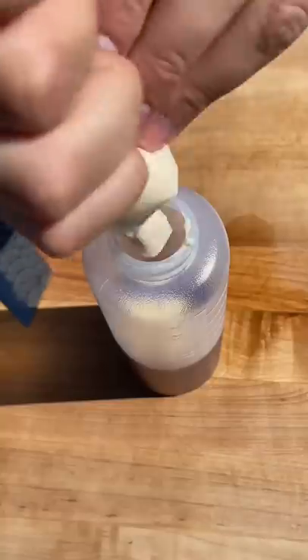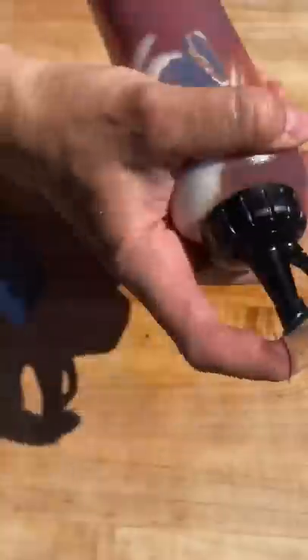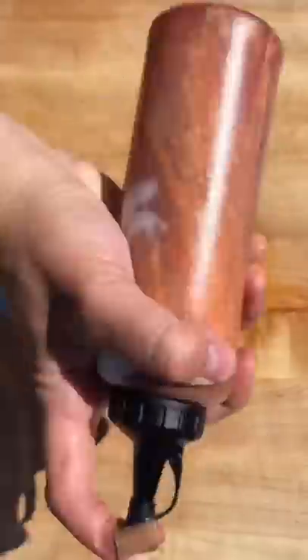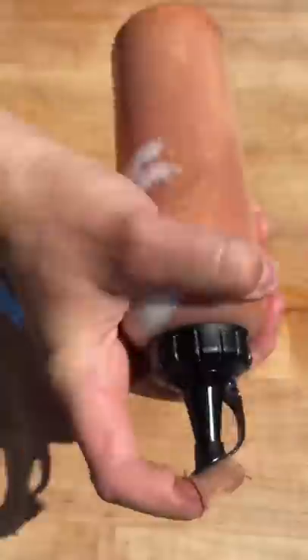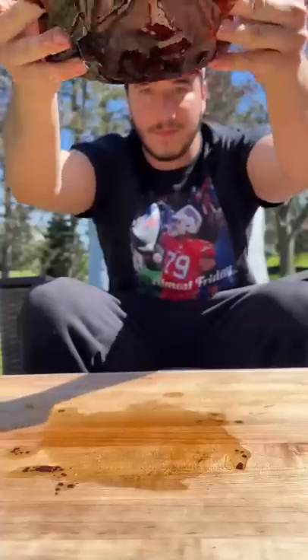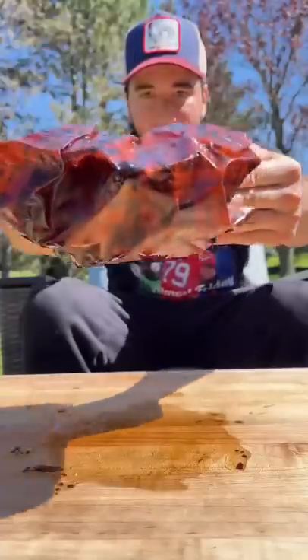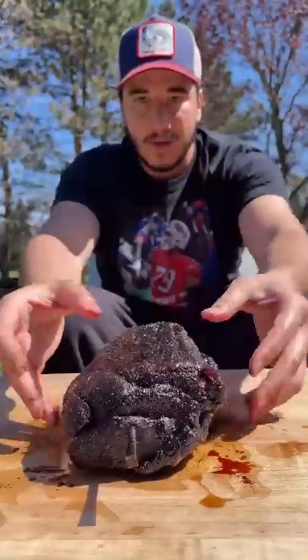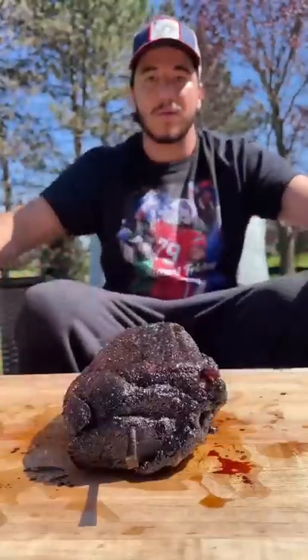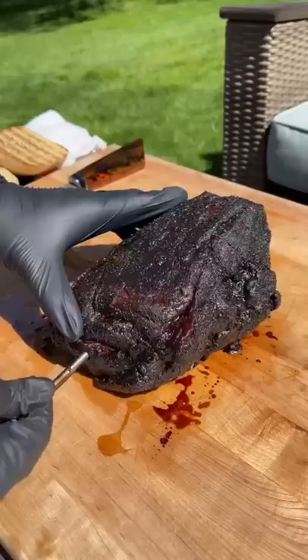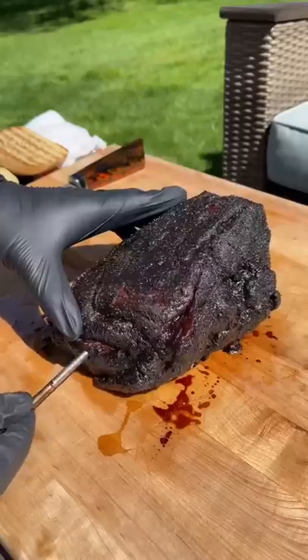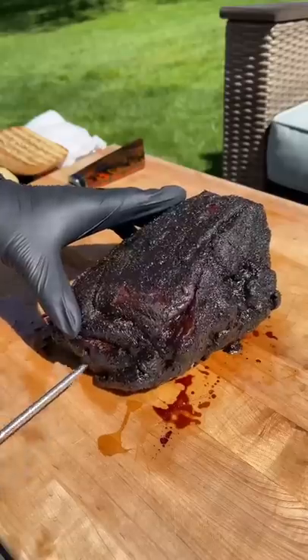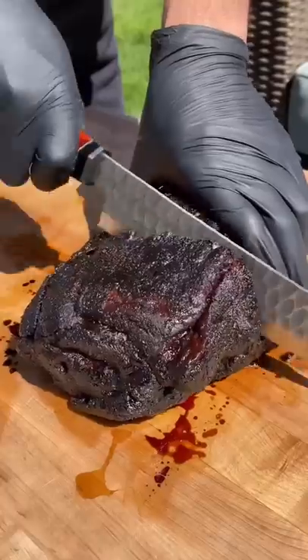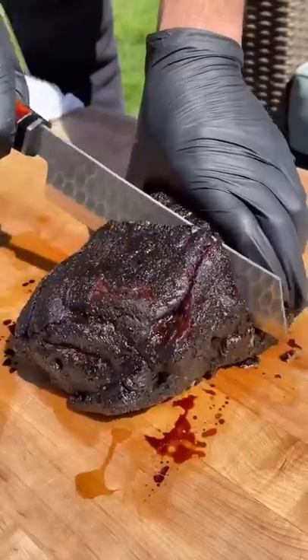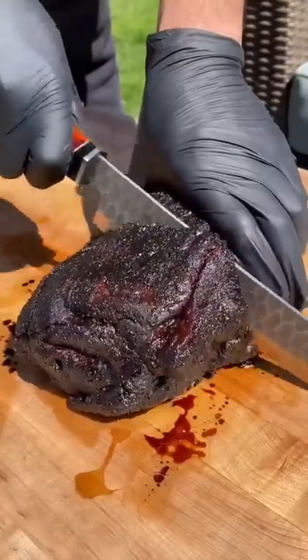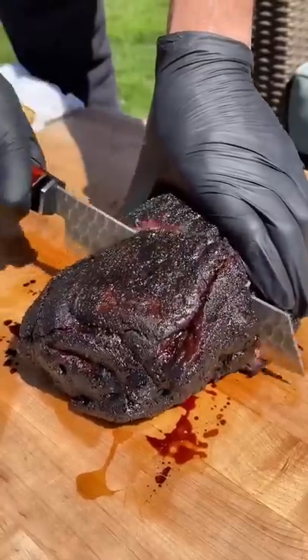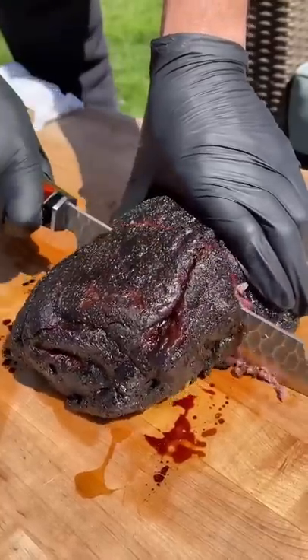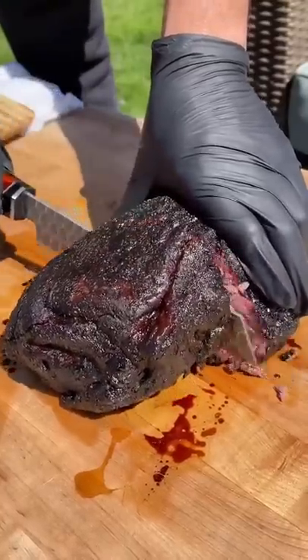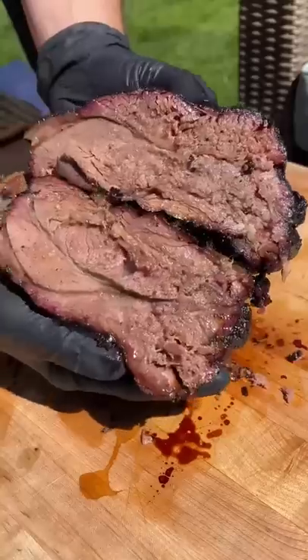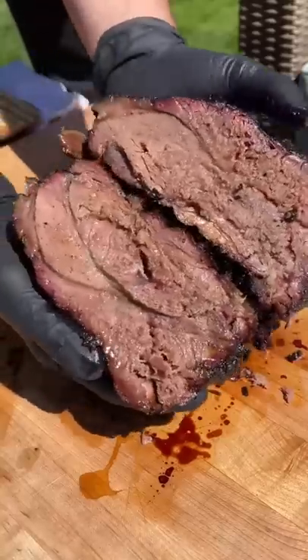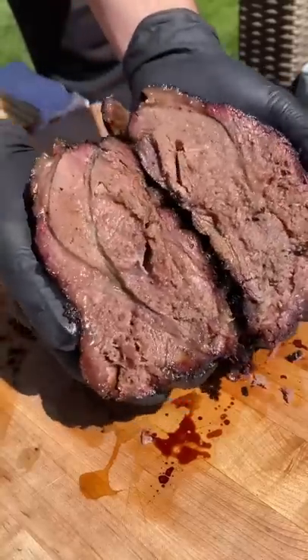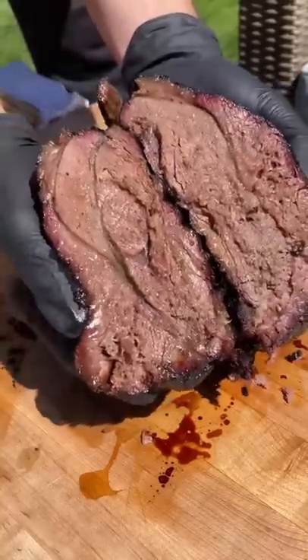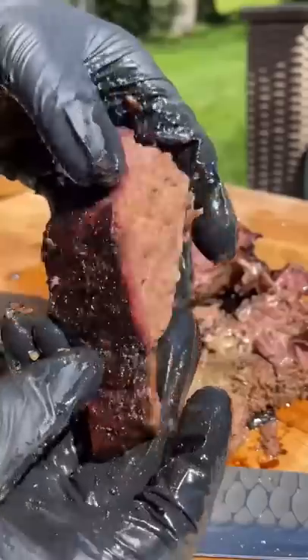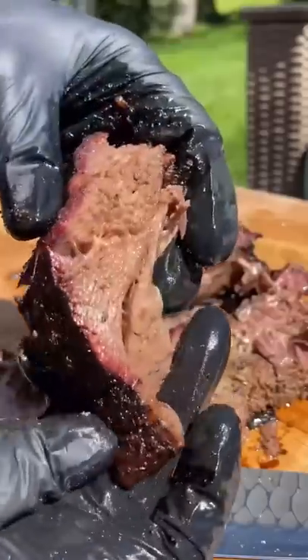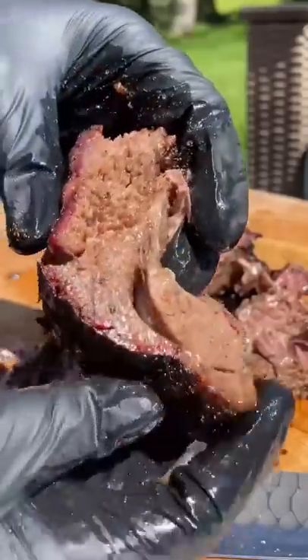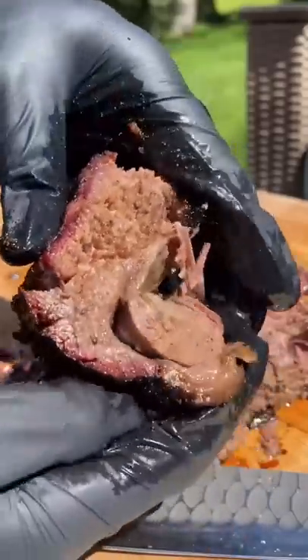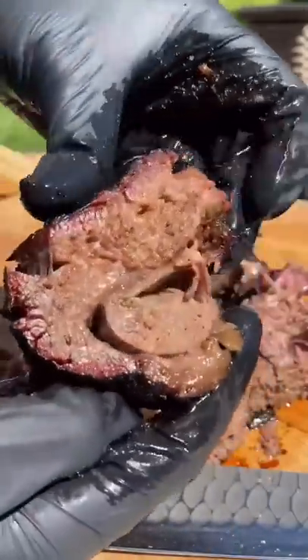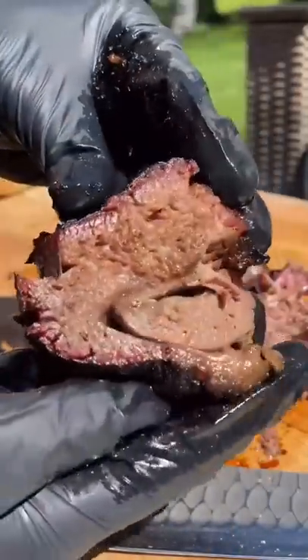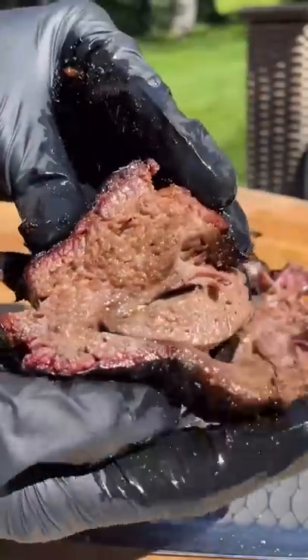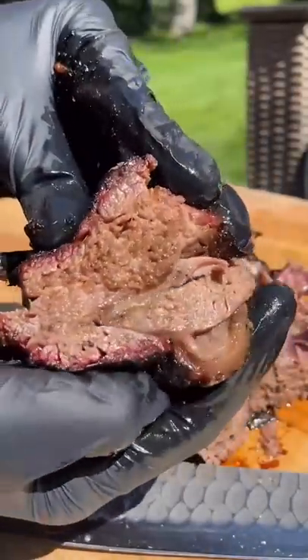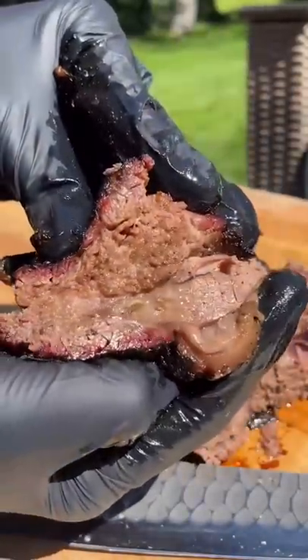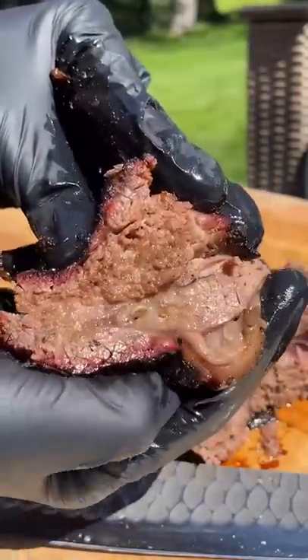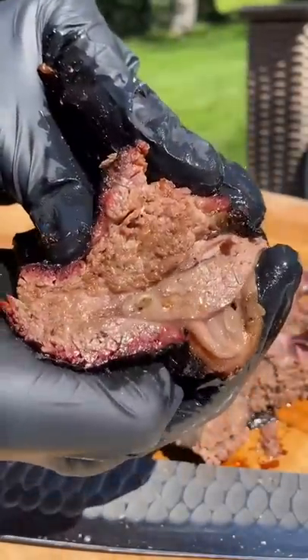Then we're gonna top her off with some special sauce barbecue aioli. Take off the butcher paper, pull out the meat probe, and cut that bad boy in half — wait for it. Oh, the bark is absolute madness, it's smoky, juicy, tender. I literally got no complaints.